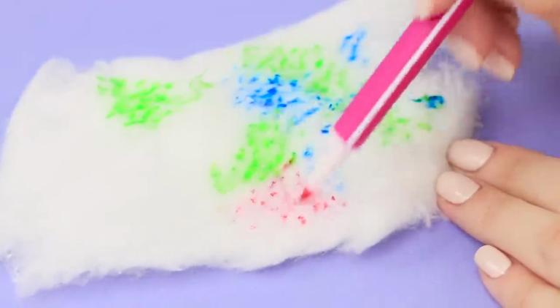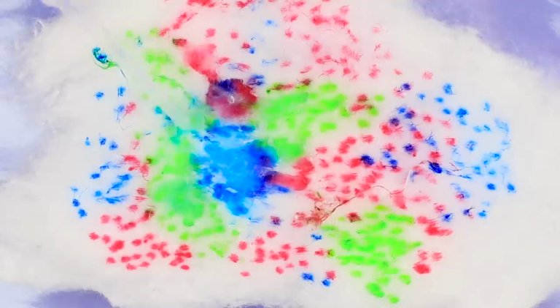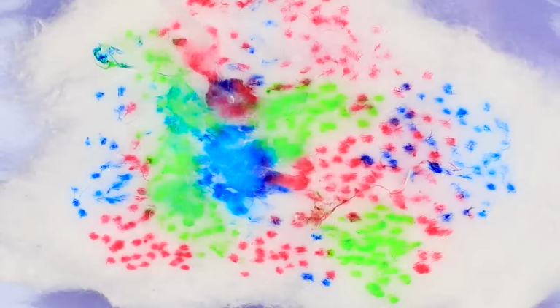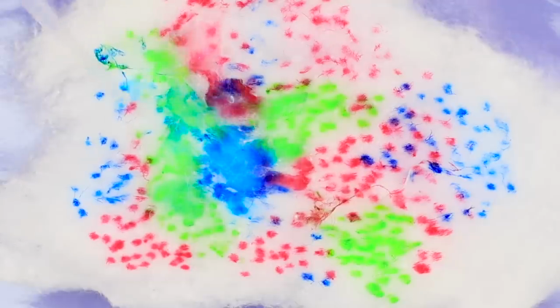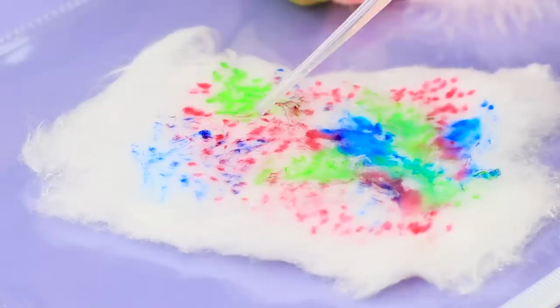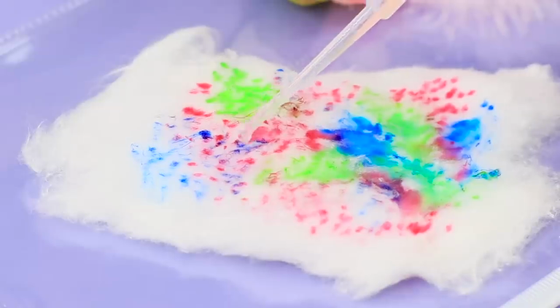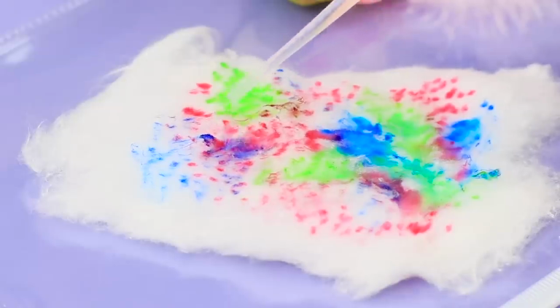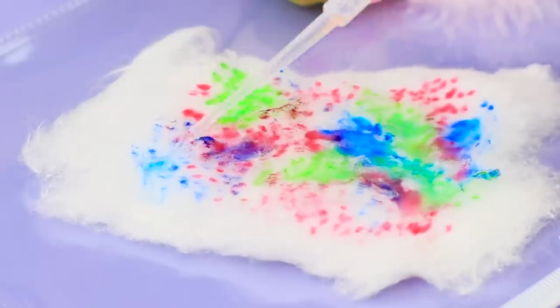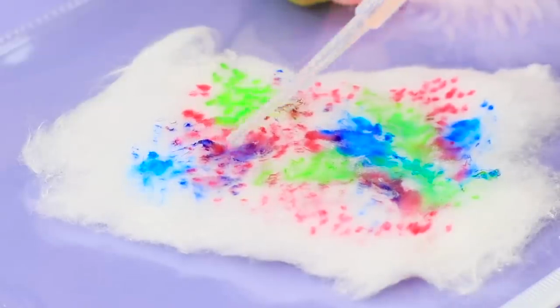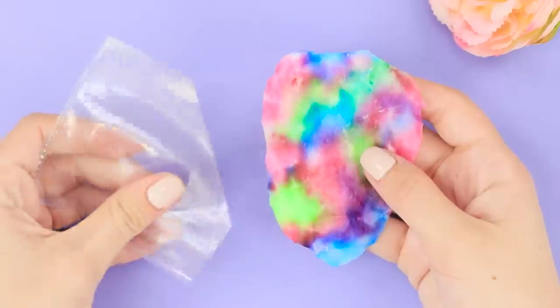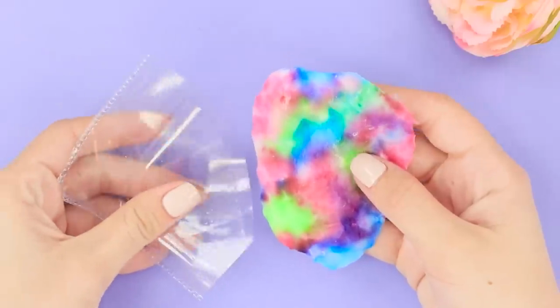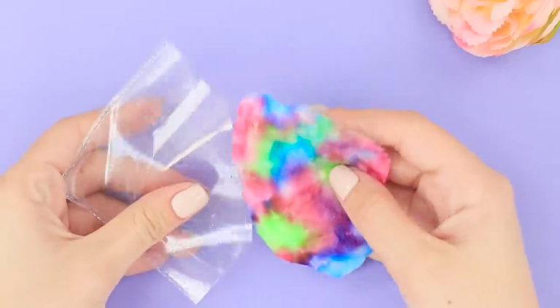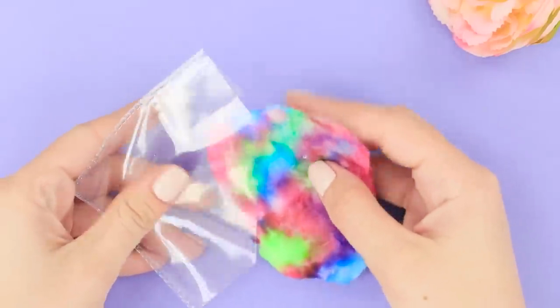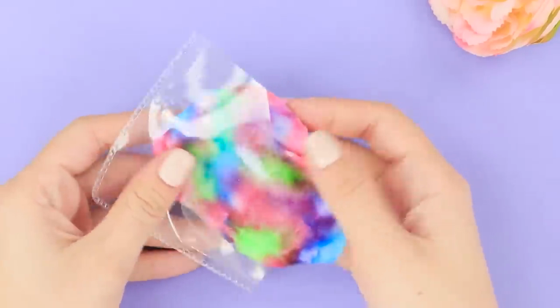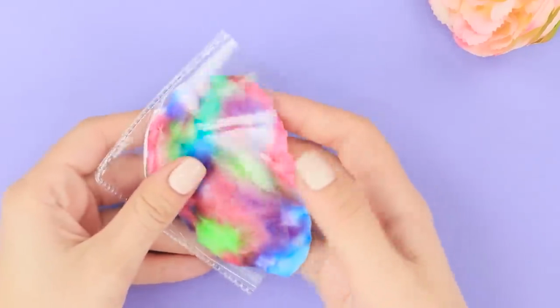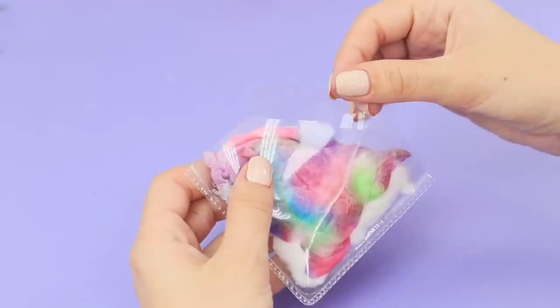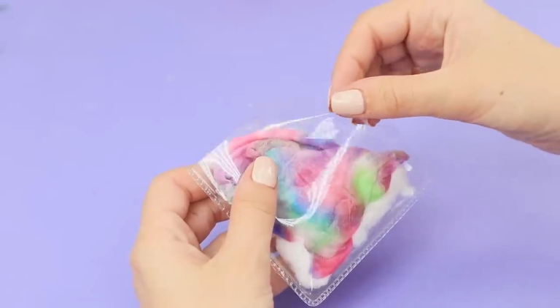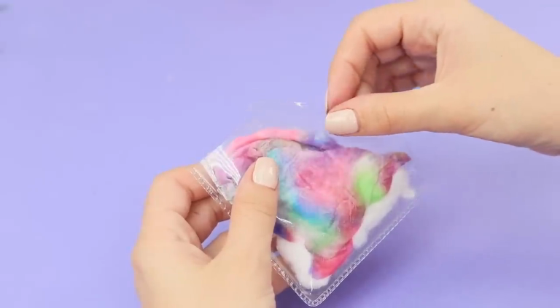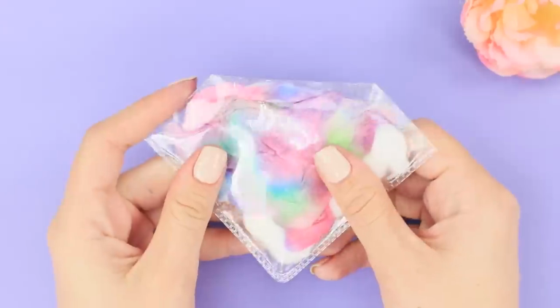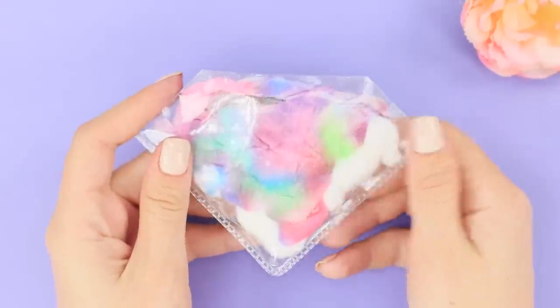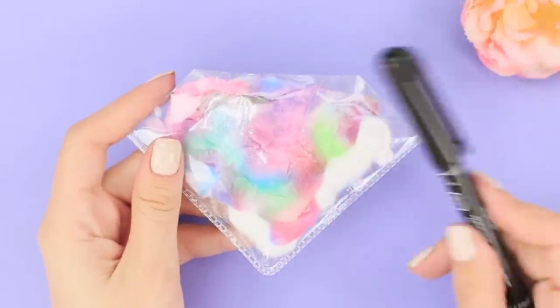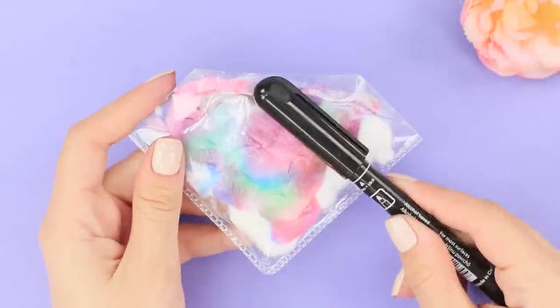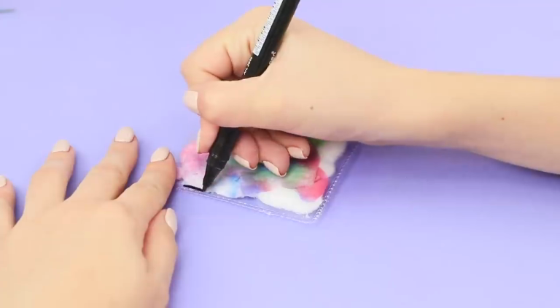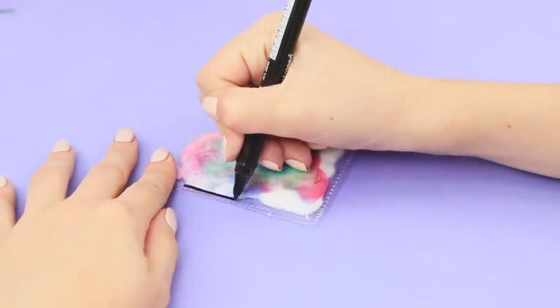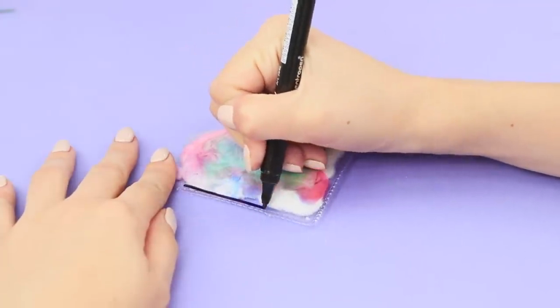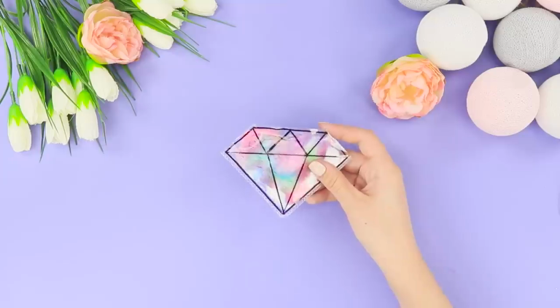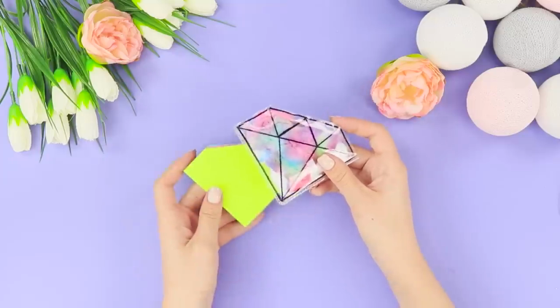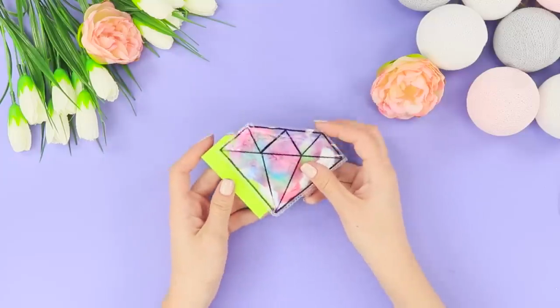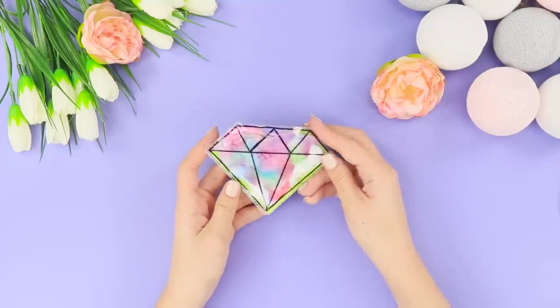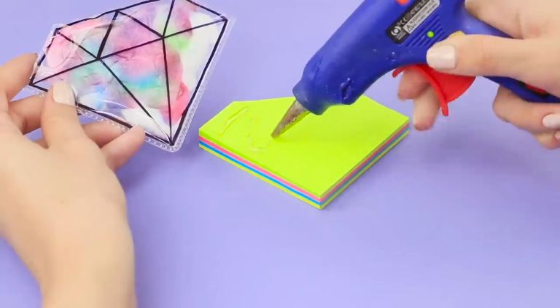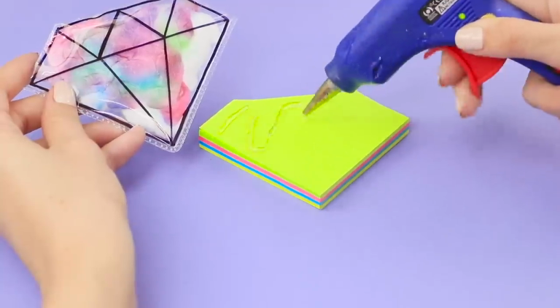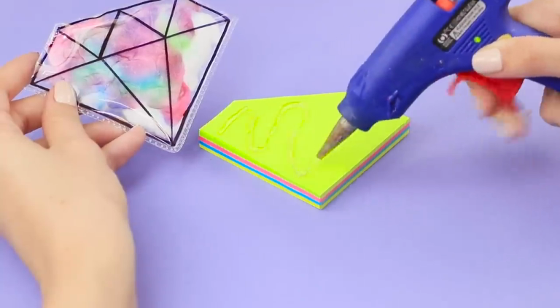Drop some water to mix the shades. Dry it and place it in the polyethylene diamond. Seal the edge with scotch tape. Use a black permanent marker to emphasize the diamond edges. Use the hot glue gun to glue the soft diamond to the stickers.